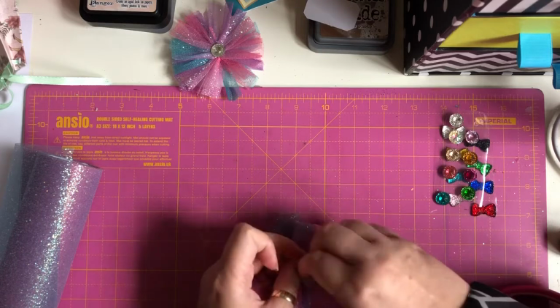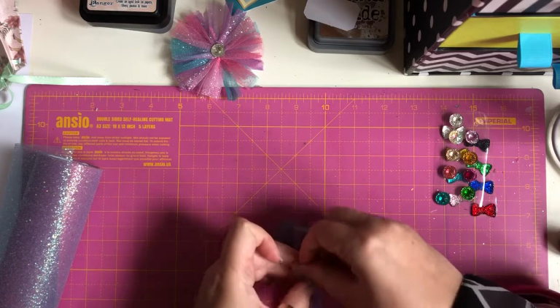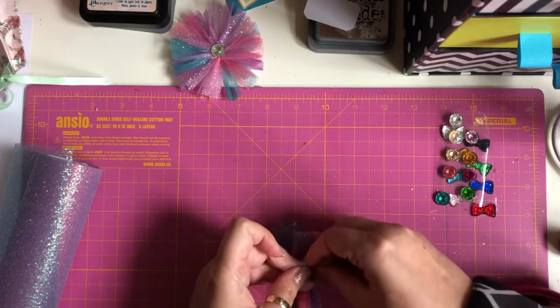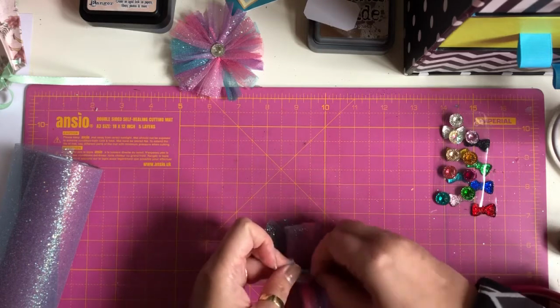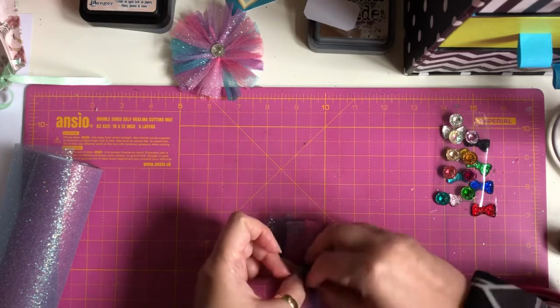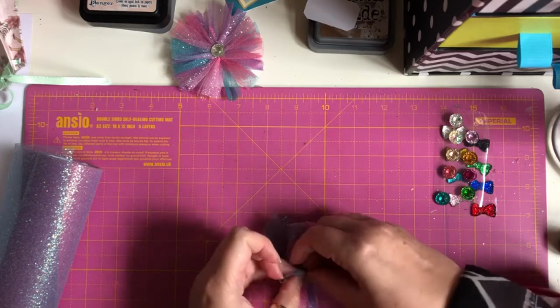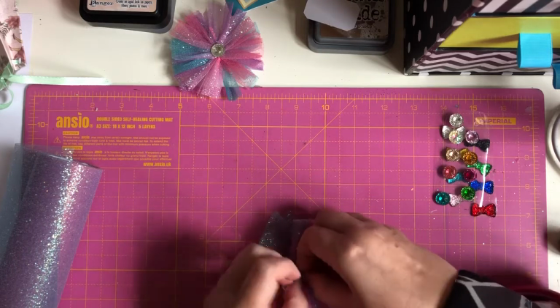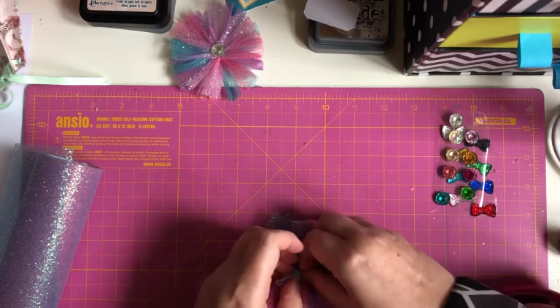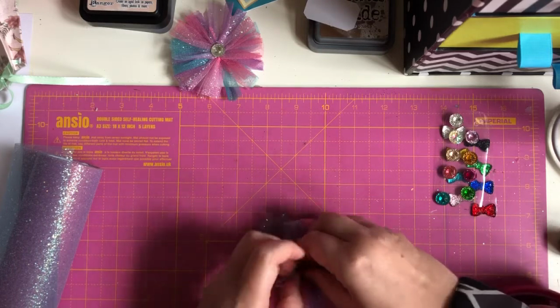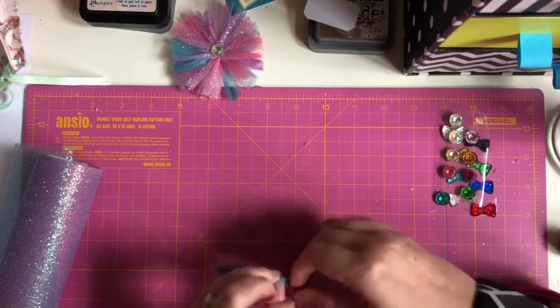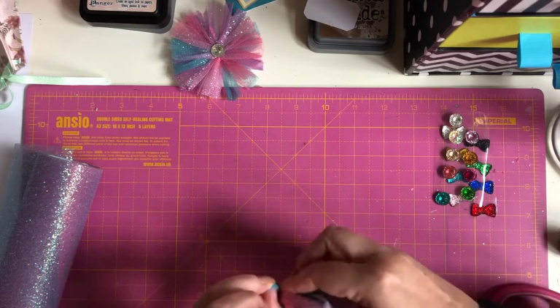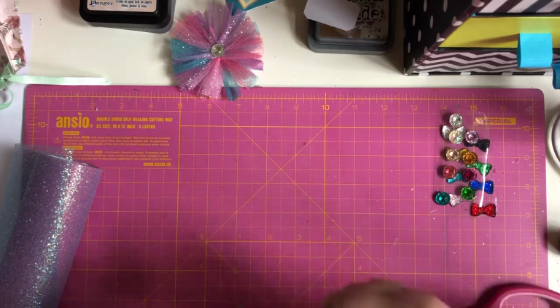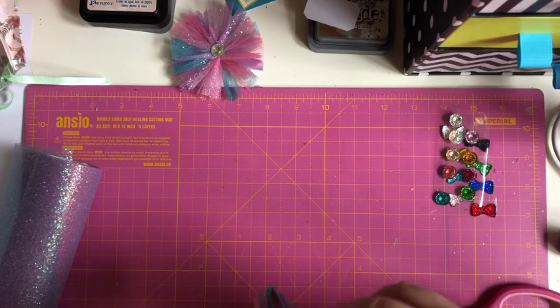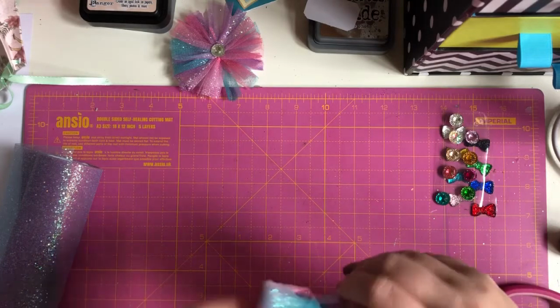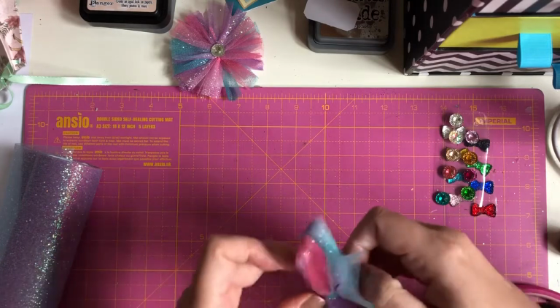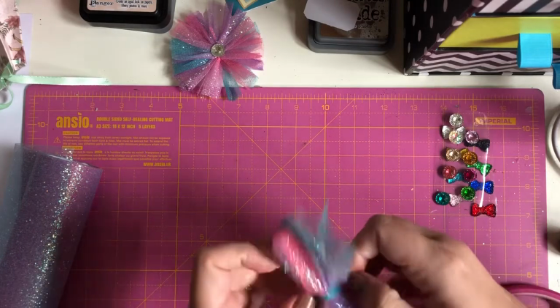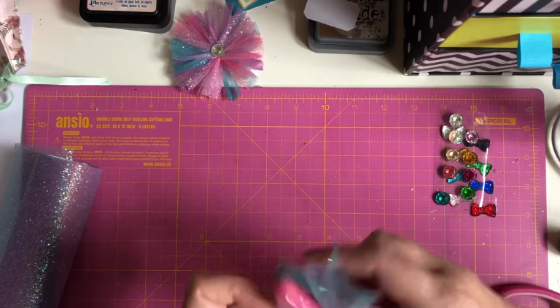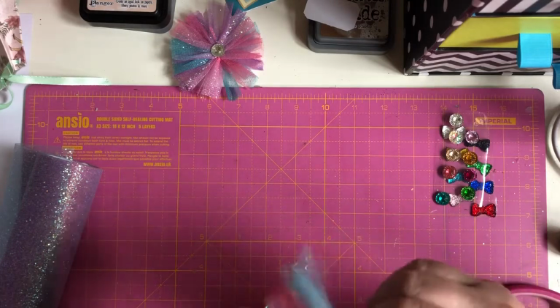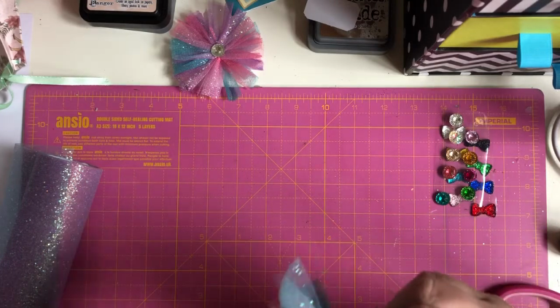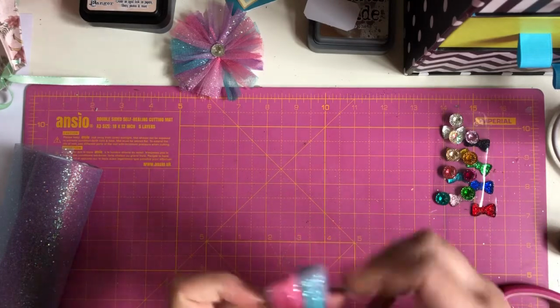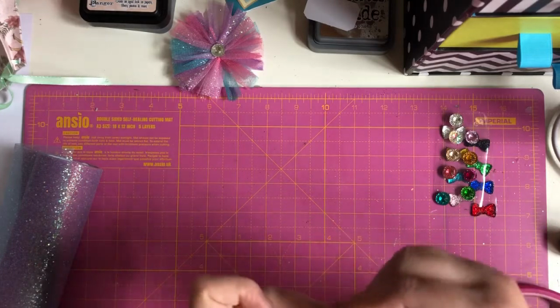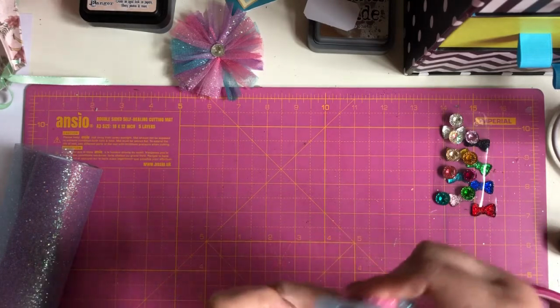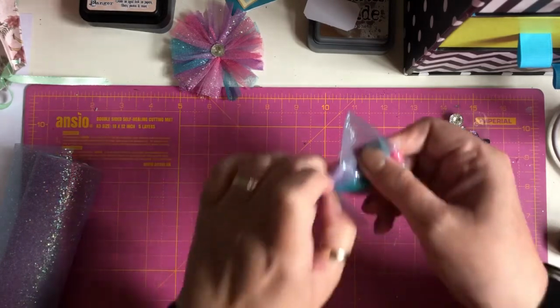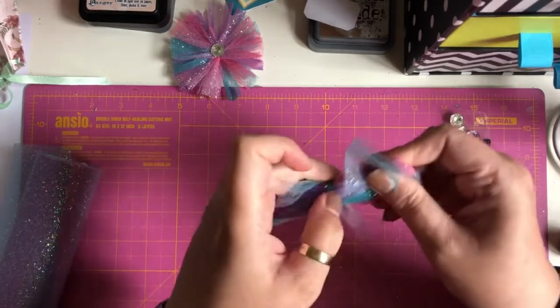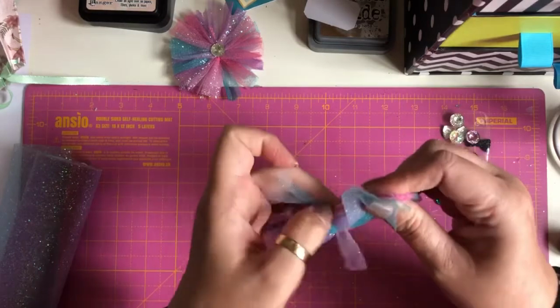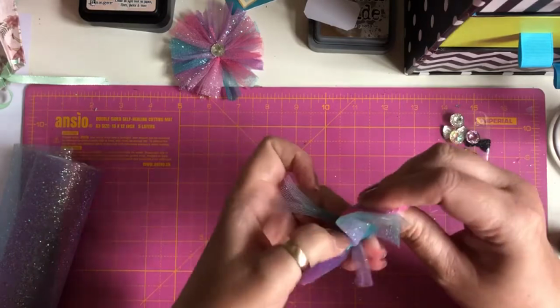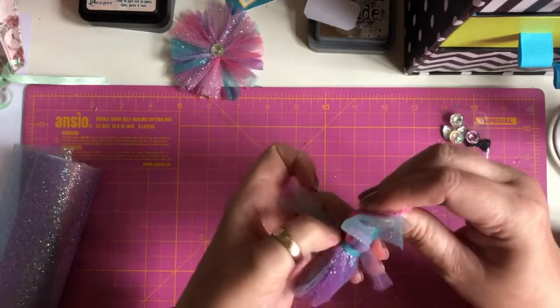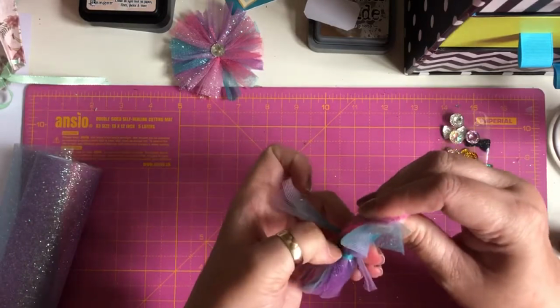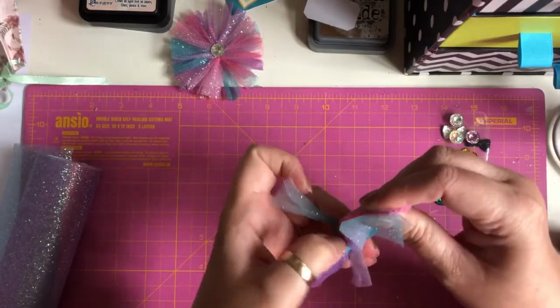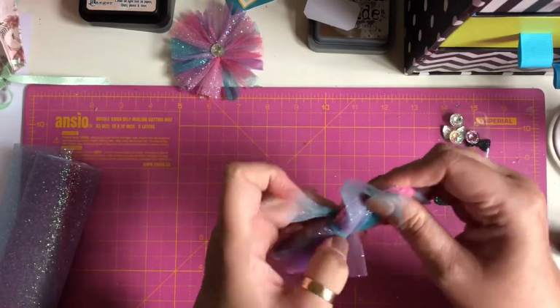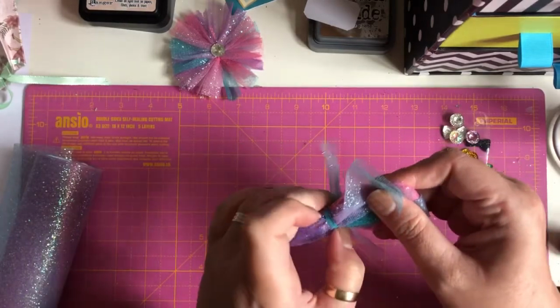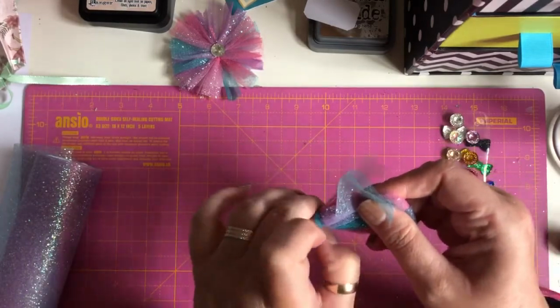I'm going to do a double knot so it doesn't come undone. There we go — nice and tight. Move it down a bit because it's not perfectly centred.